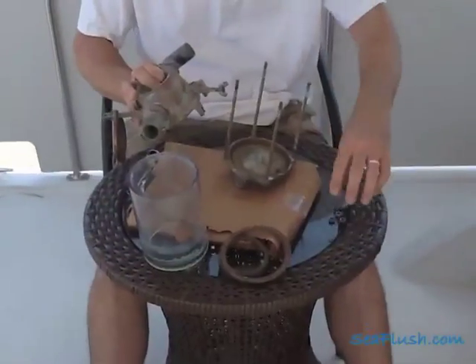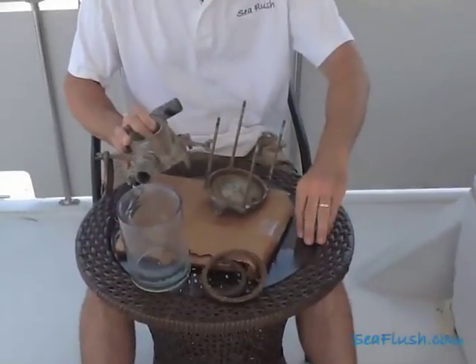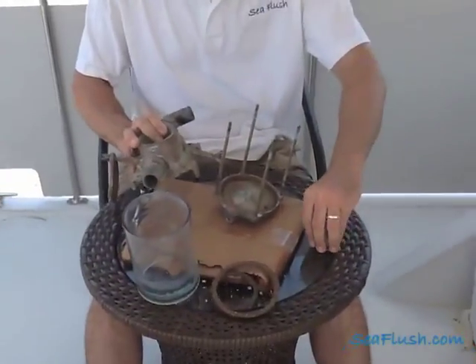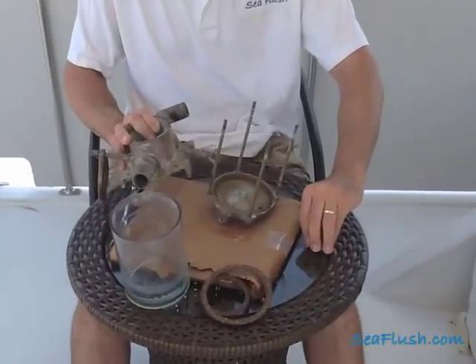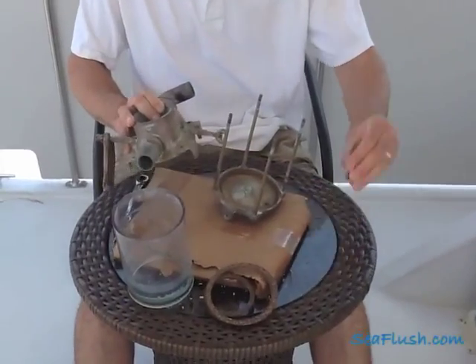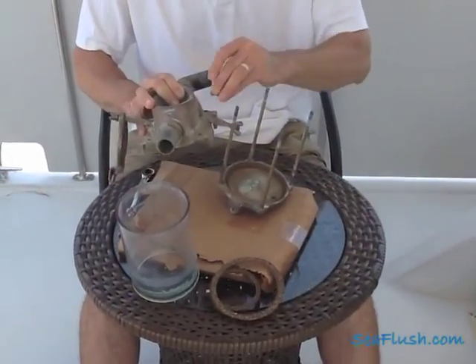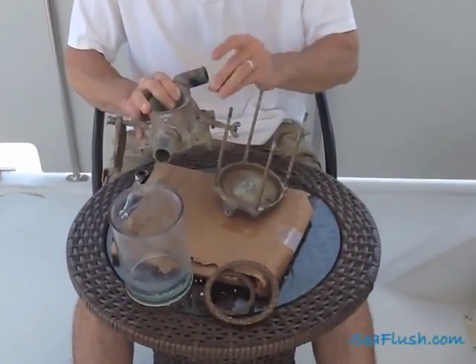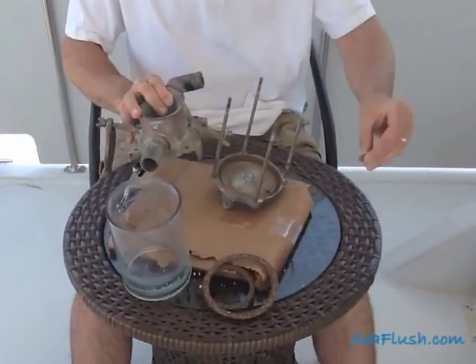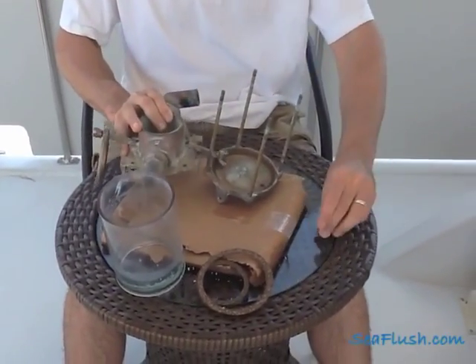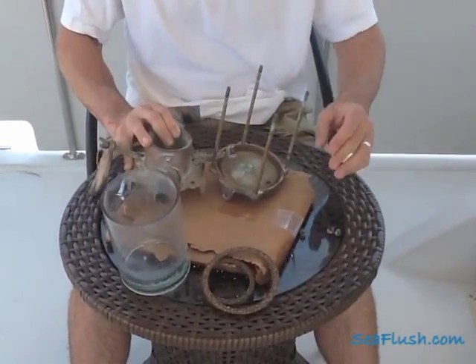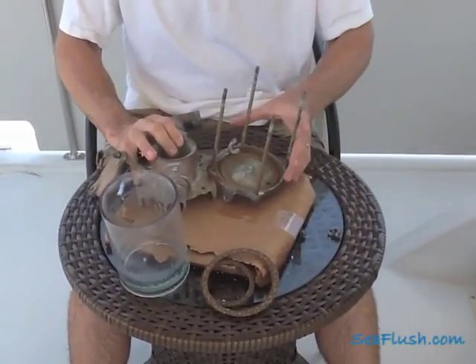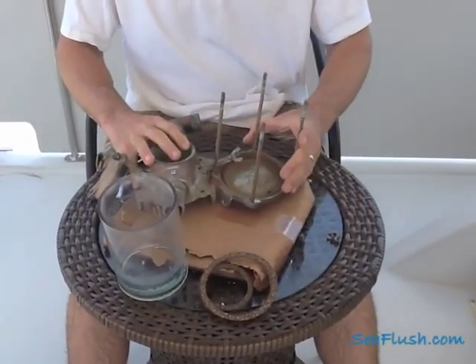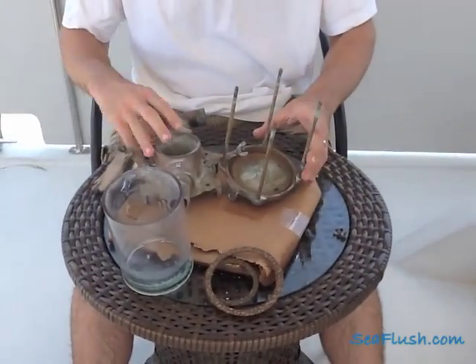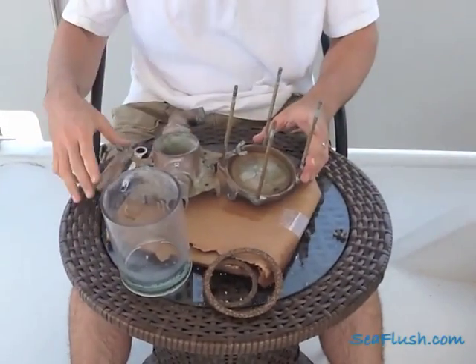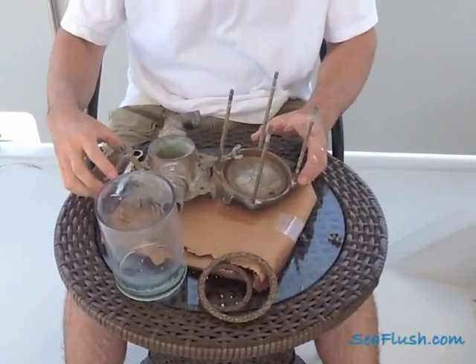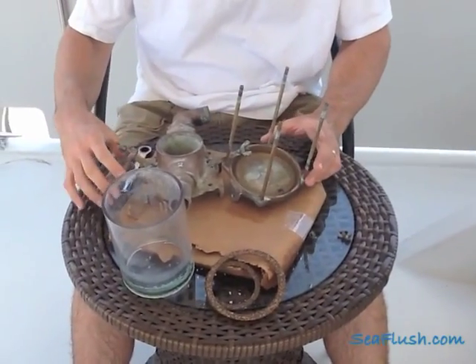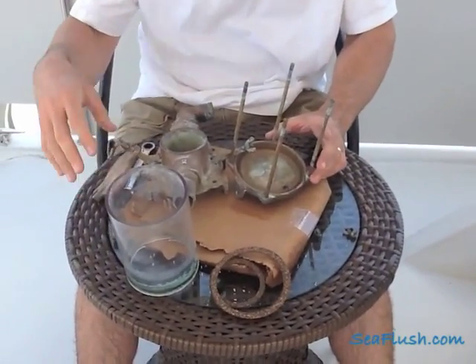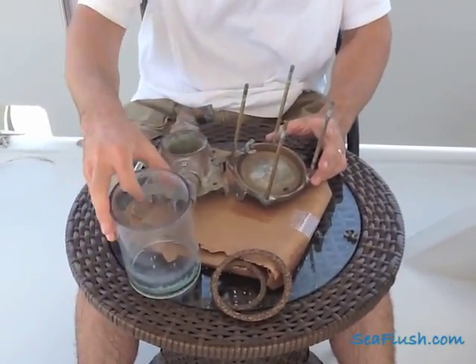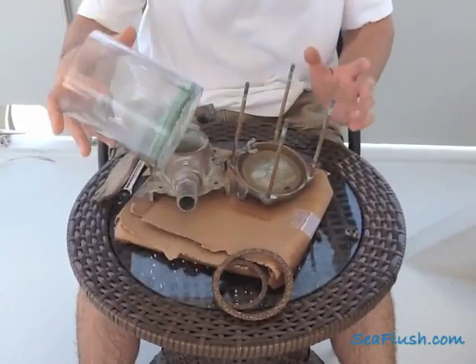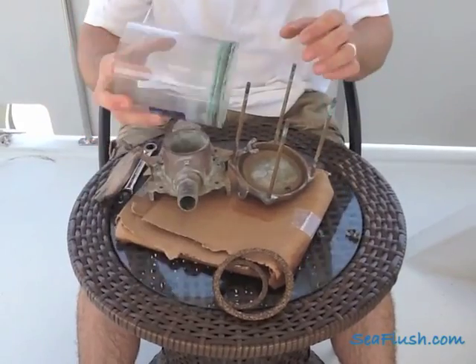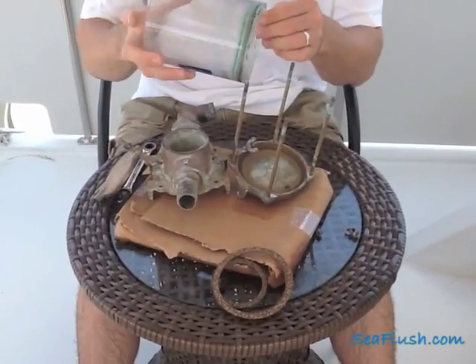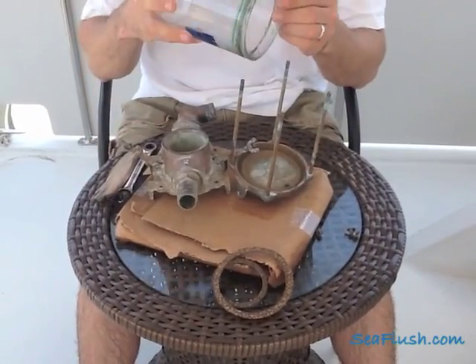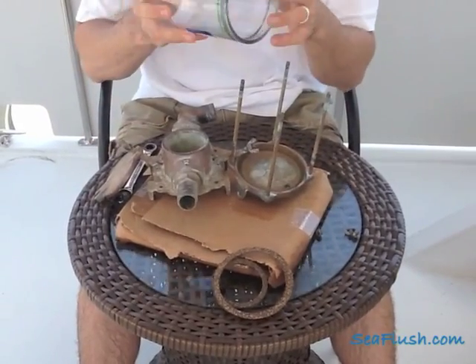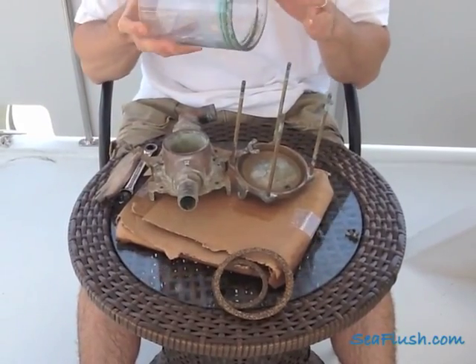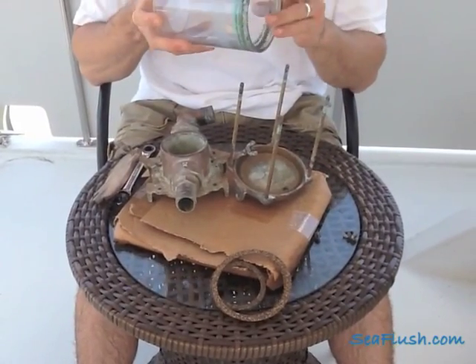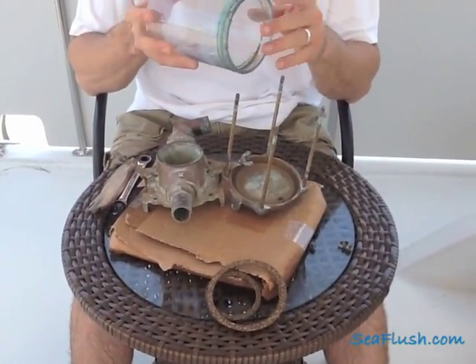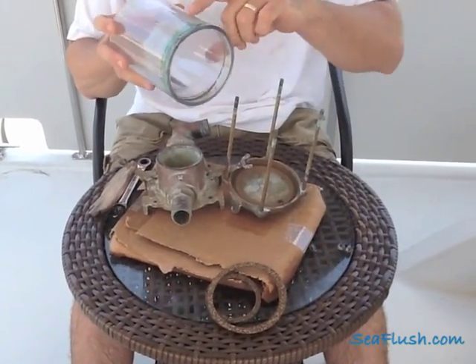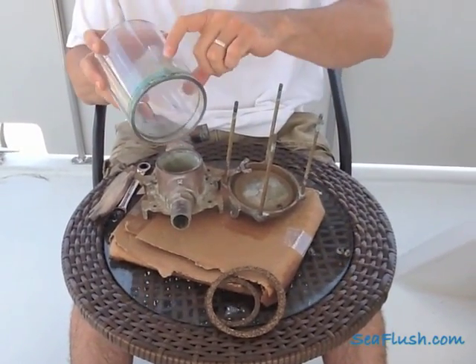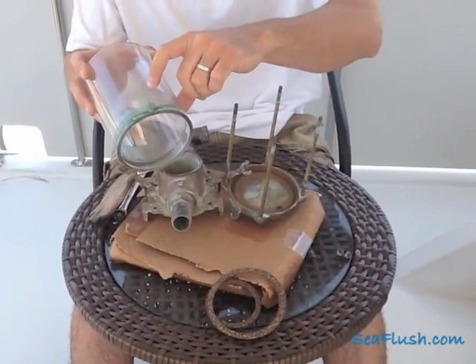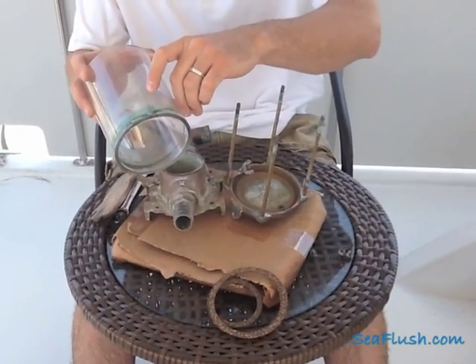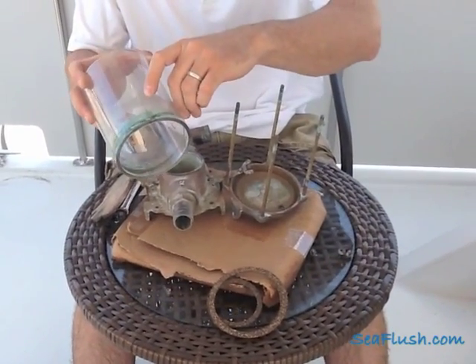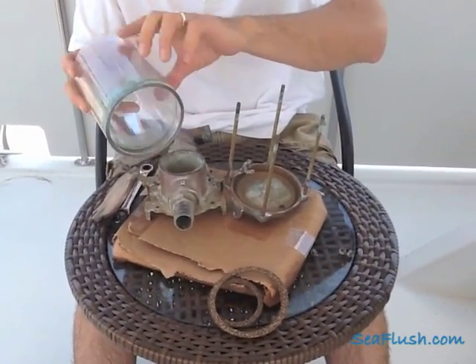This strainer was disassembled by removing the four nuts on top of the strainer housing. We then removed the clear sight glass which, as you can see, is dirty and we would have reused except for the crack in it which made it unusable.